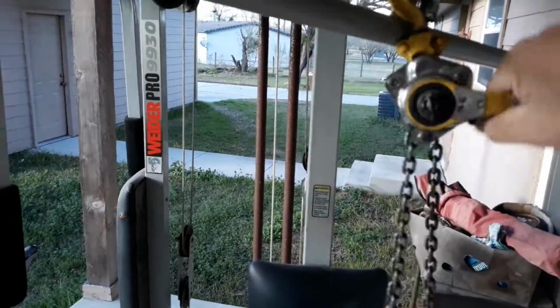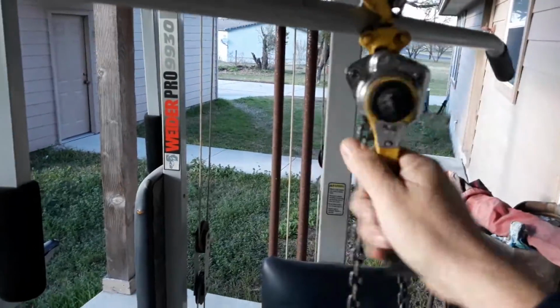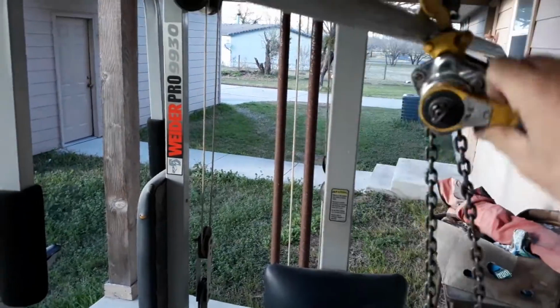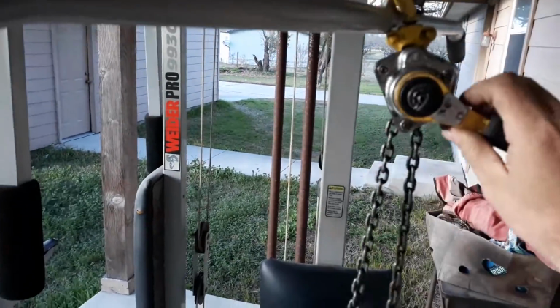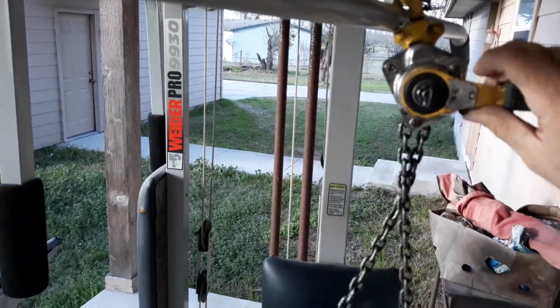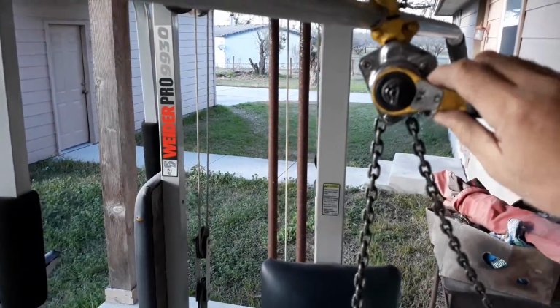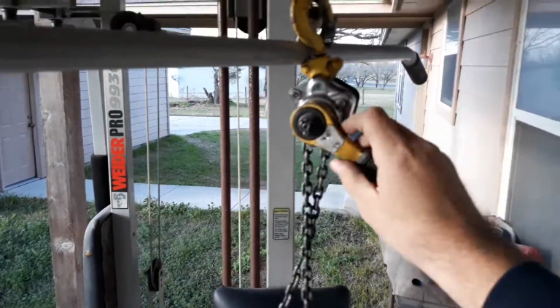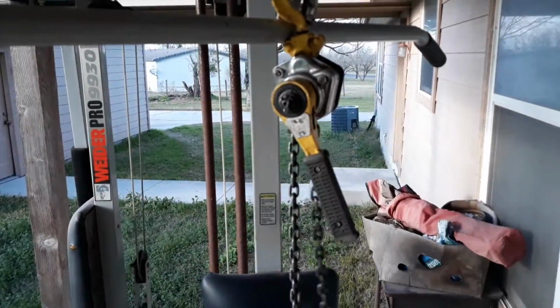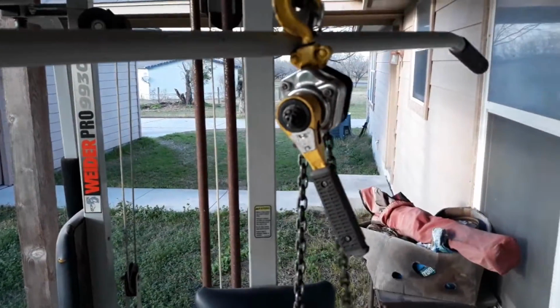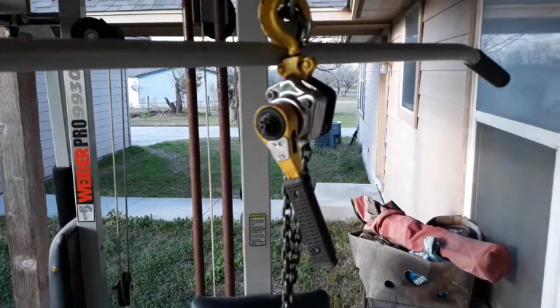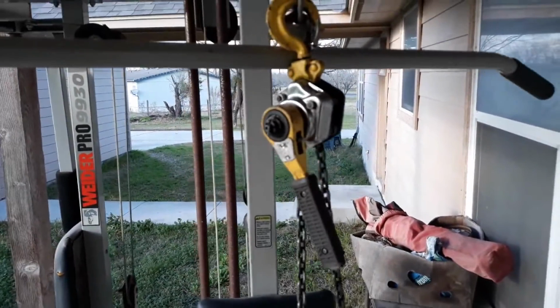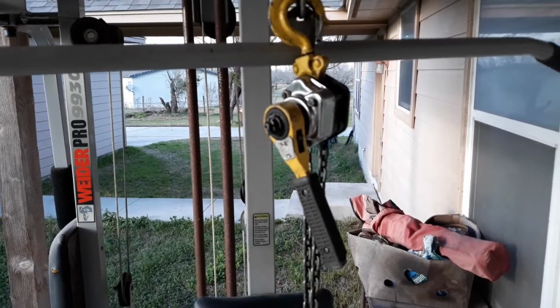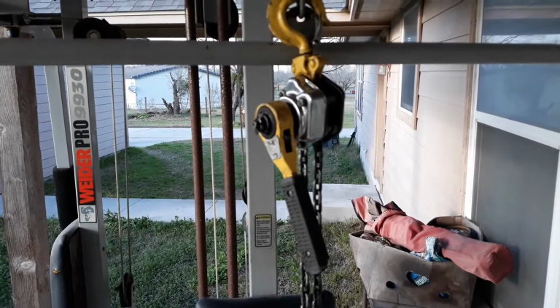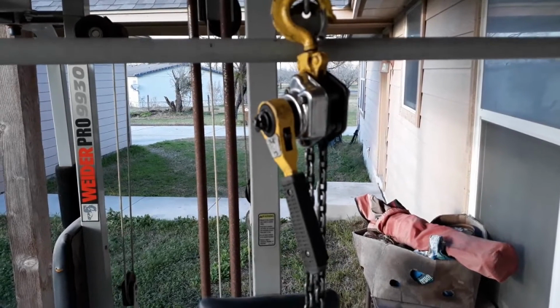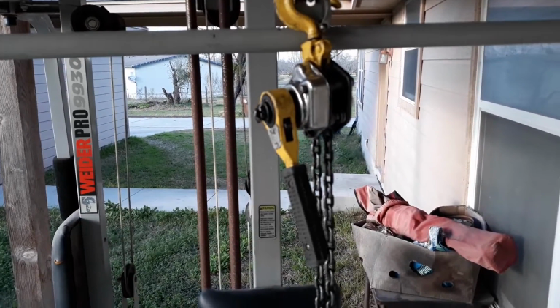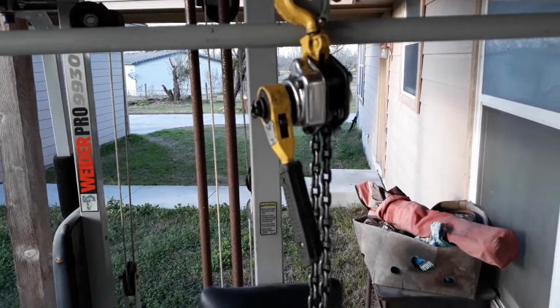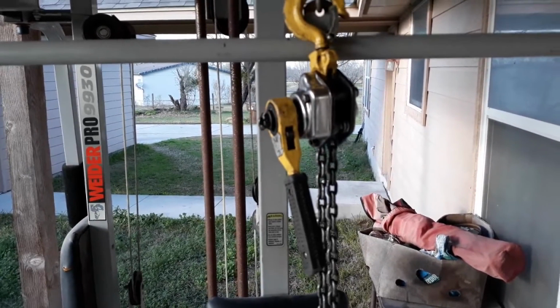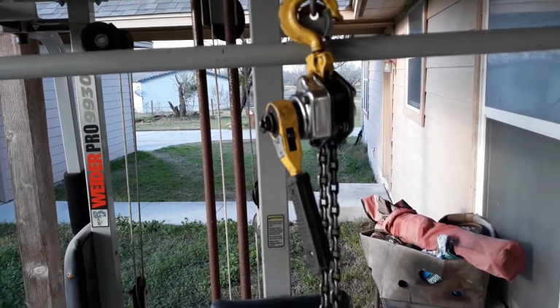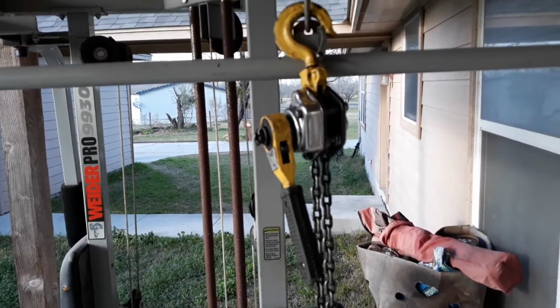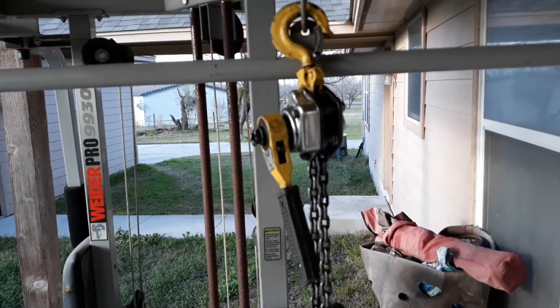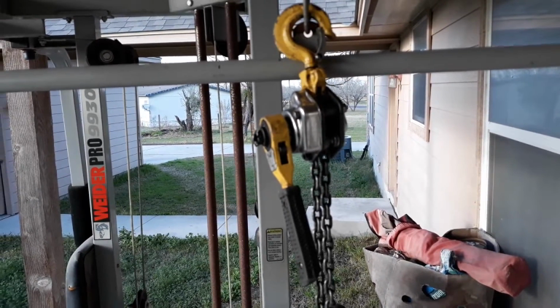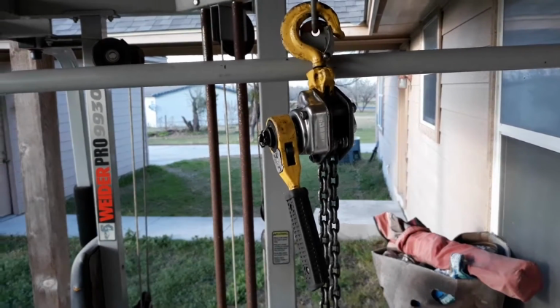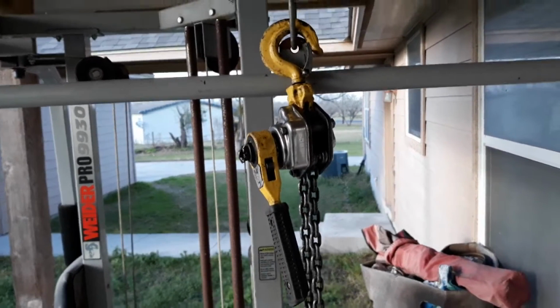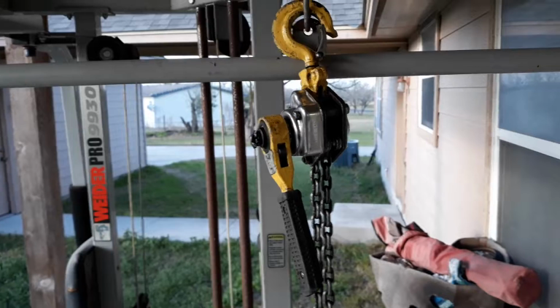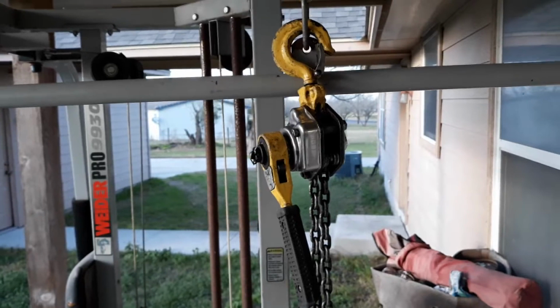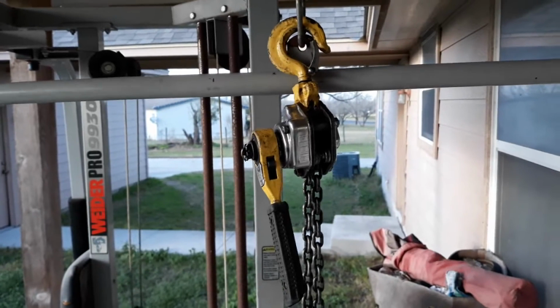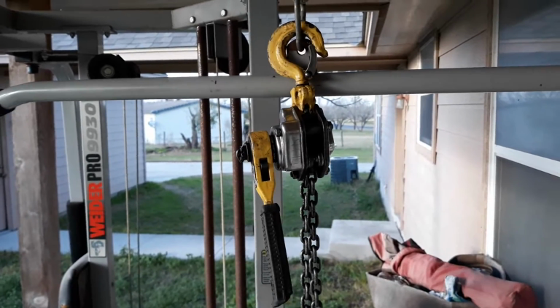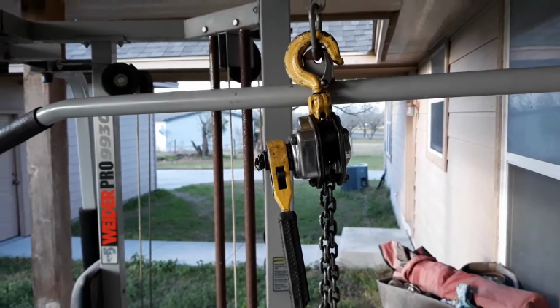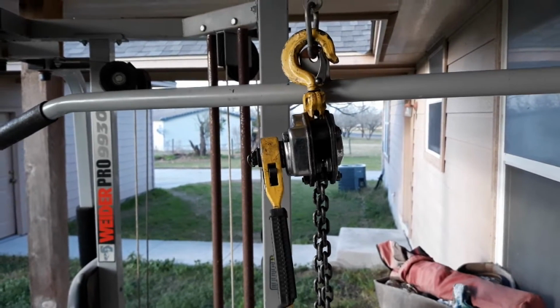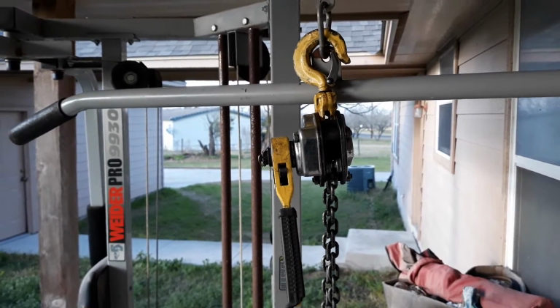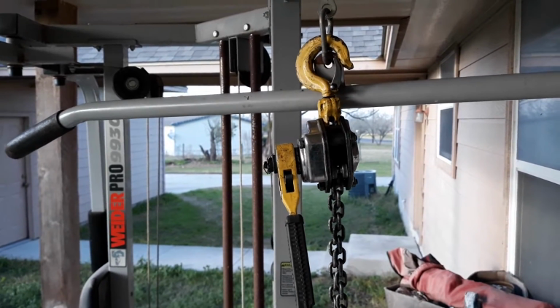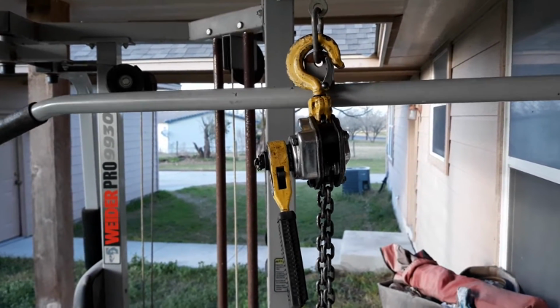Harbor Freight chain hoist — great Christmas idea. If you know somebody that doesn't have one, give it to them. I bet they'll love it.